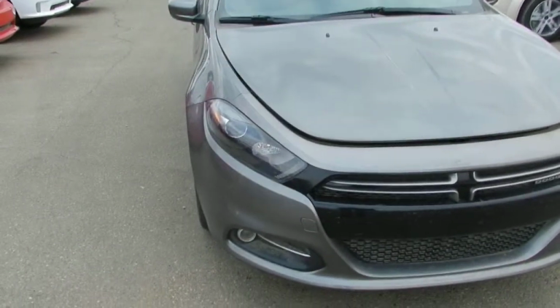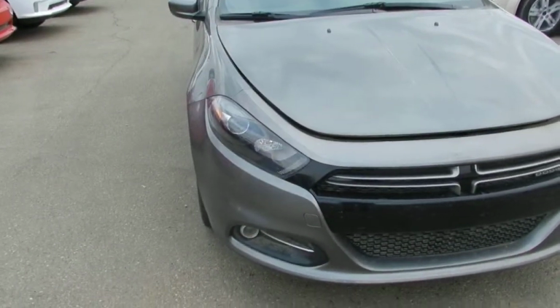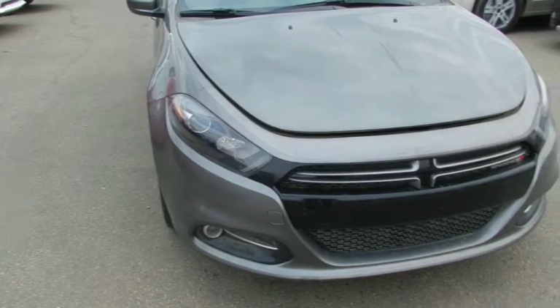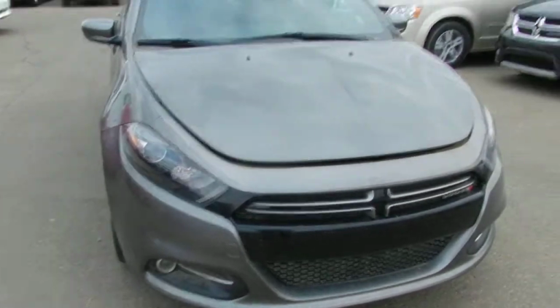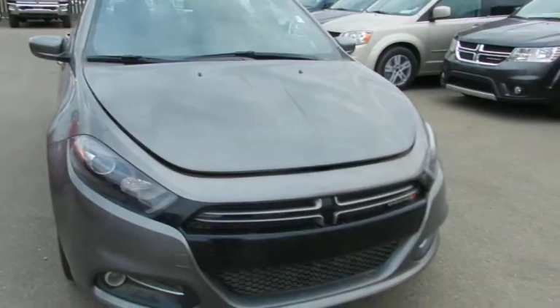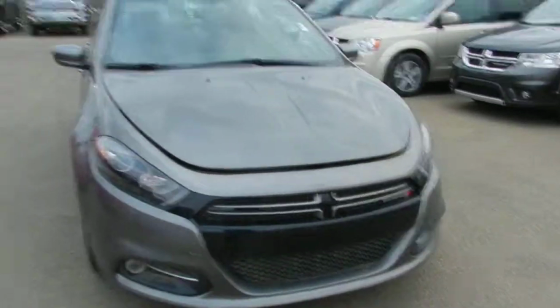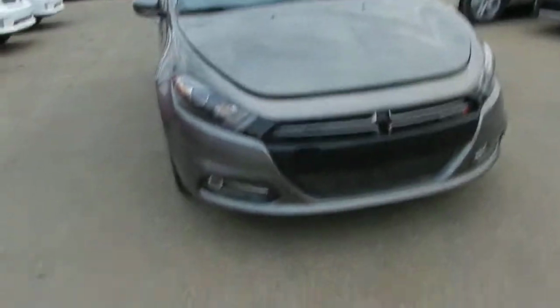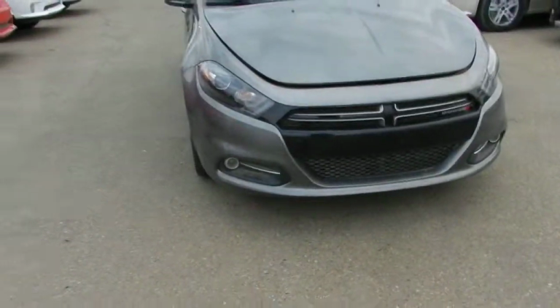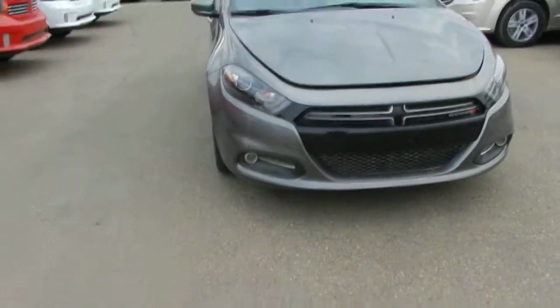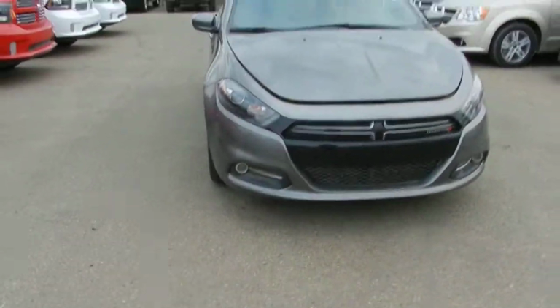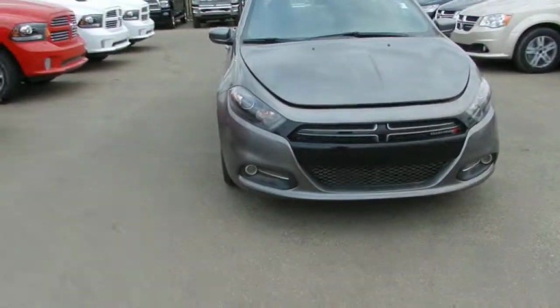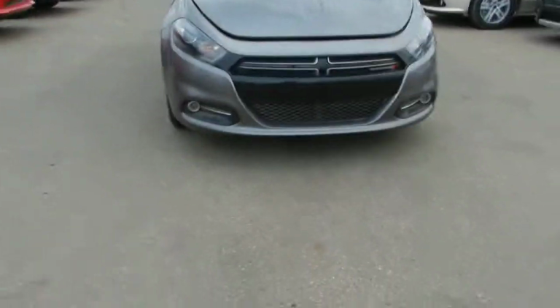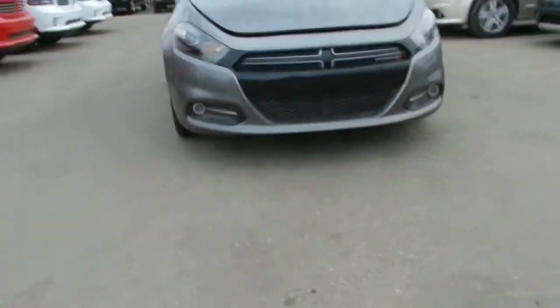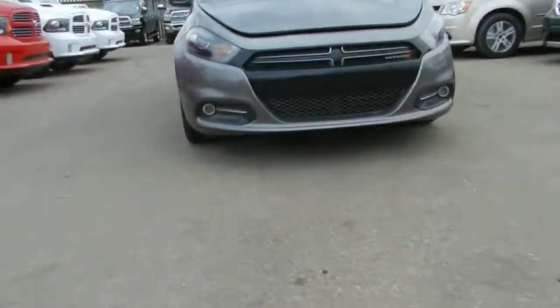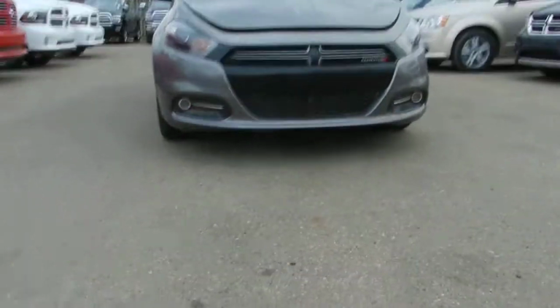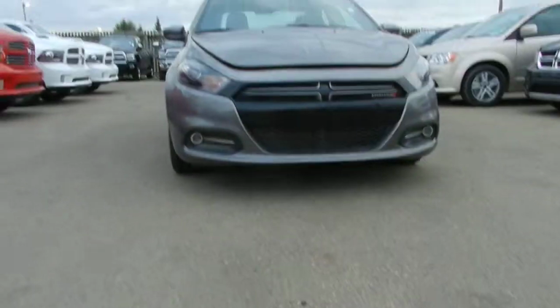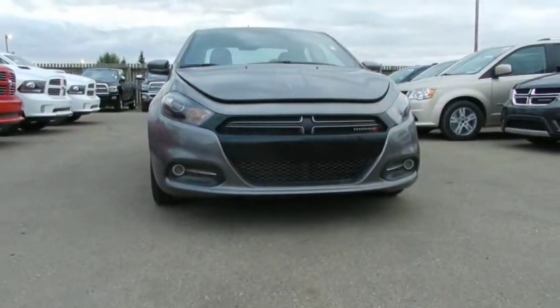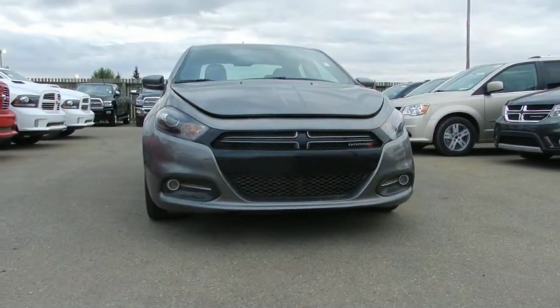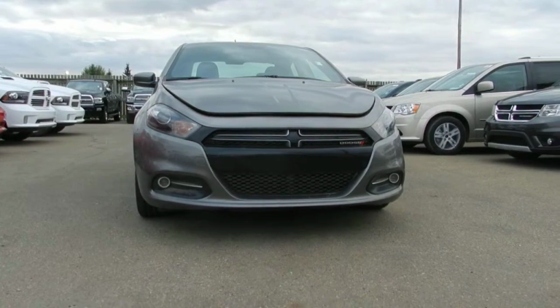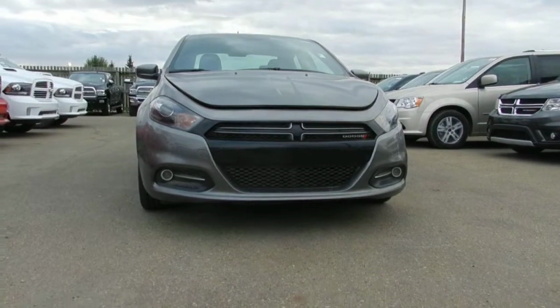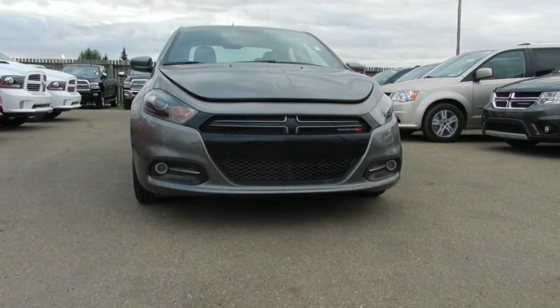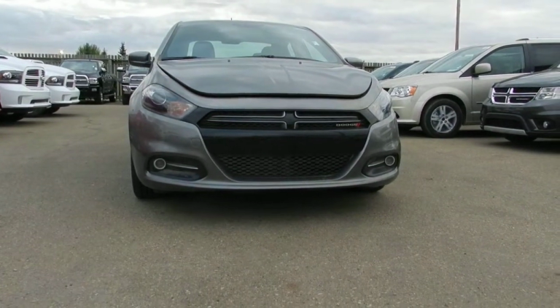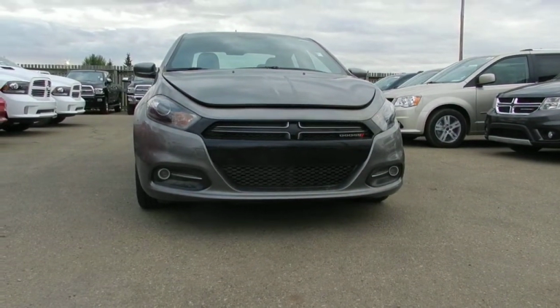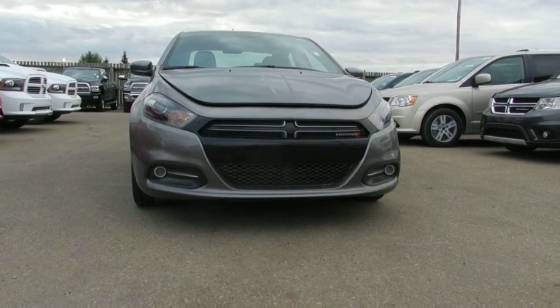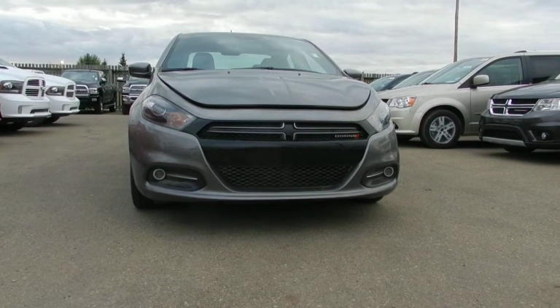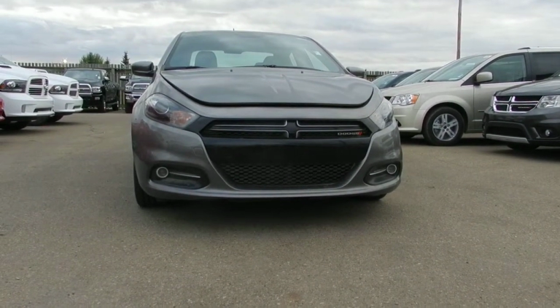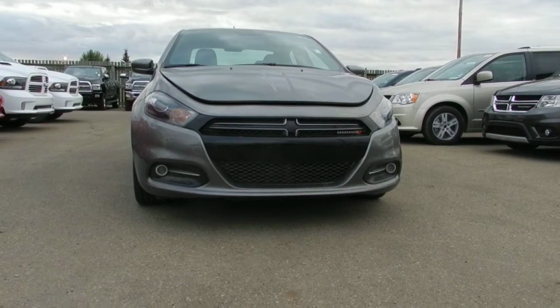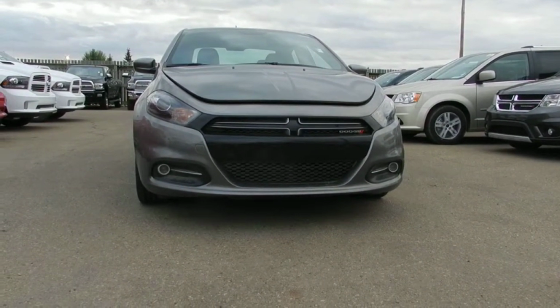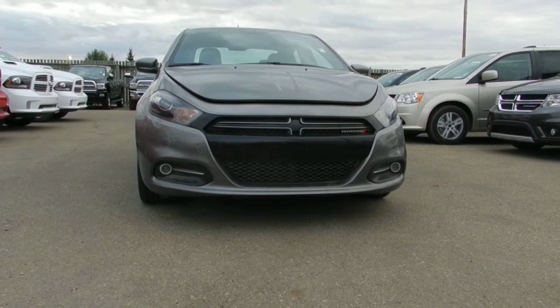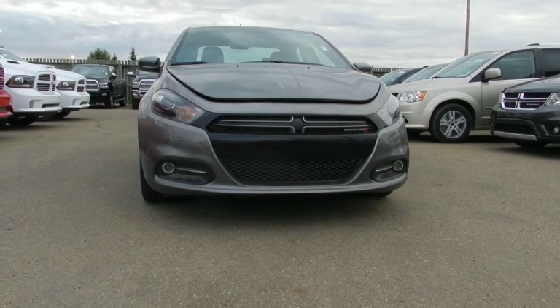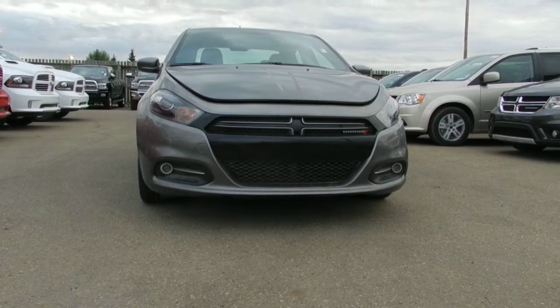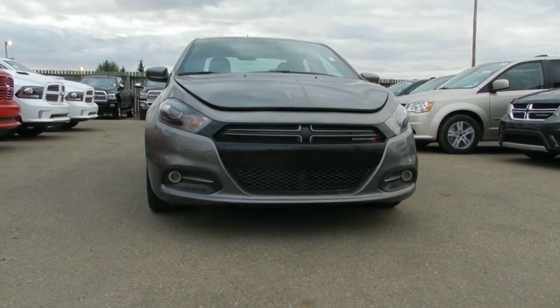Starting up front, you get this excellent Dodge Dart front fascia. It looks very low, very wide, and very aggressive, while still getting great fuel economy and being very aerodynamic.